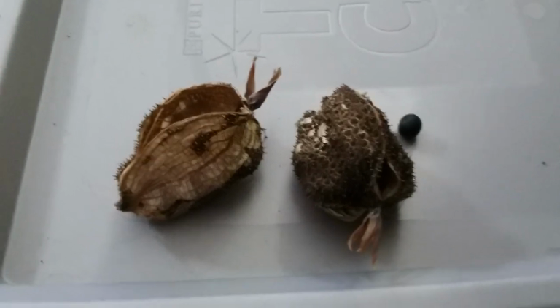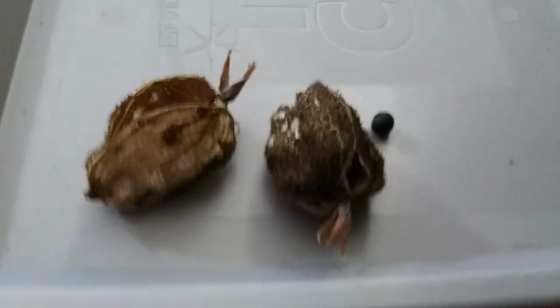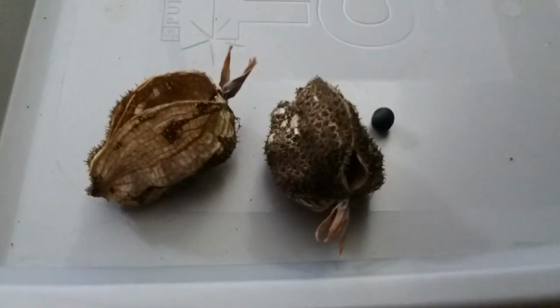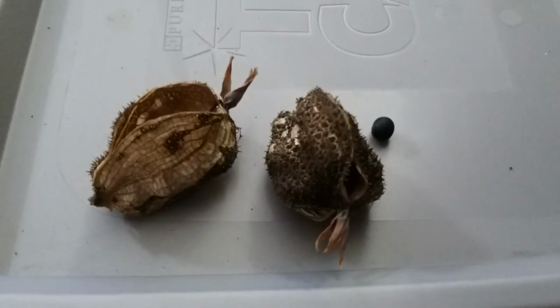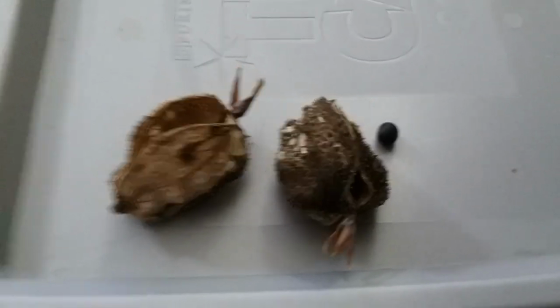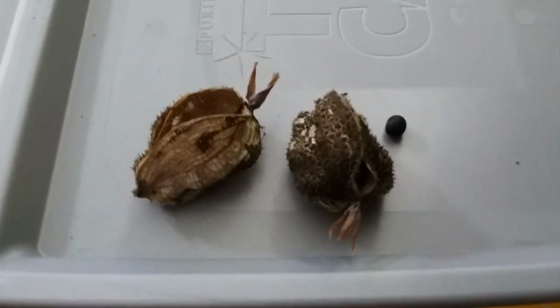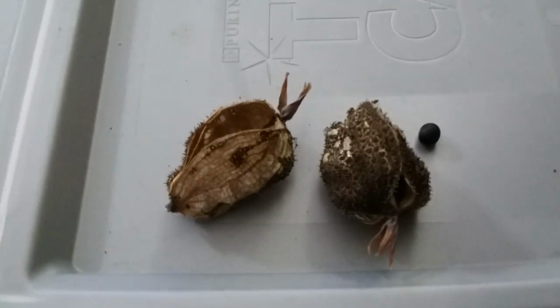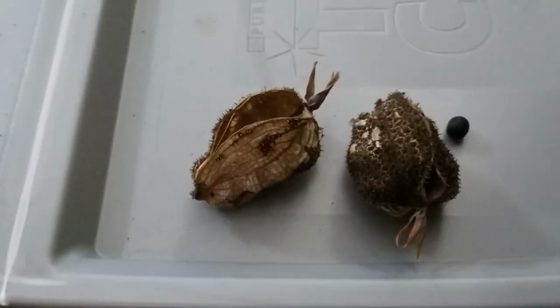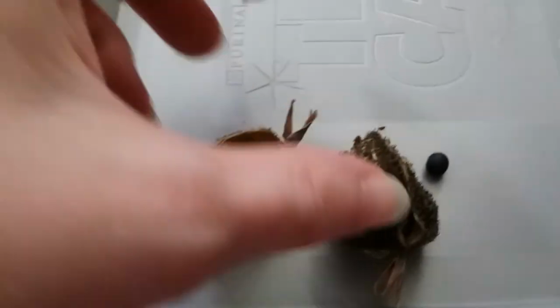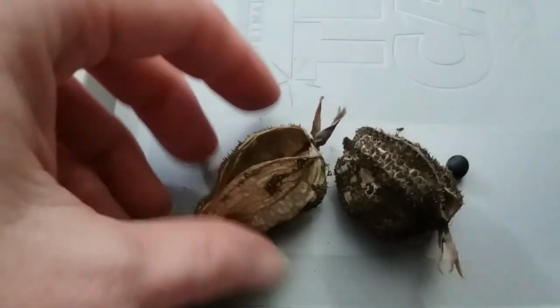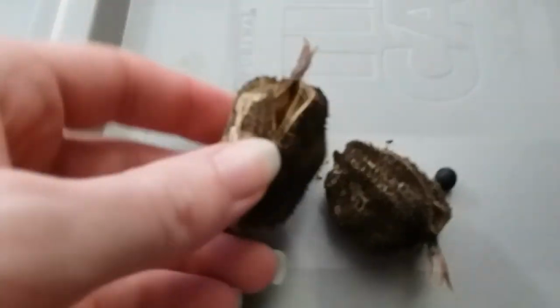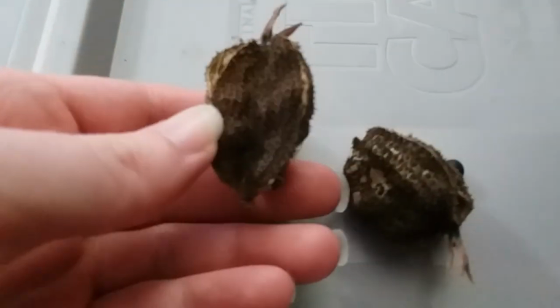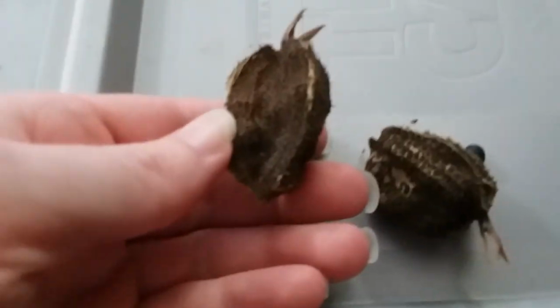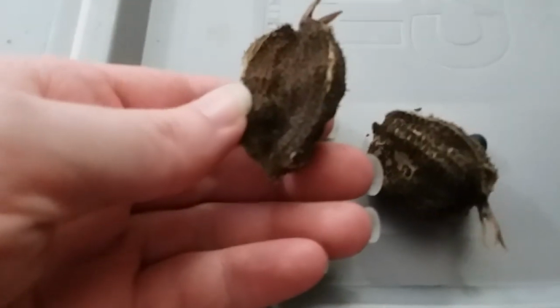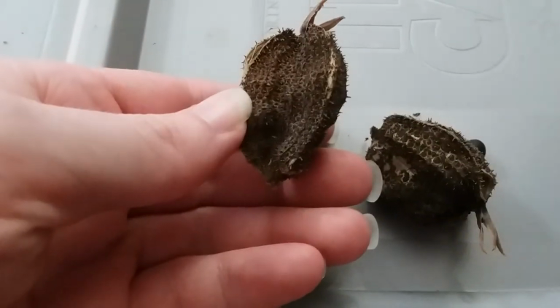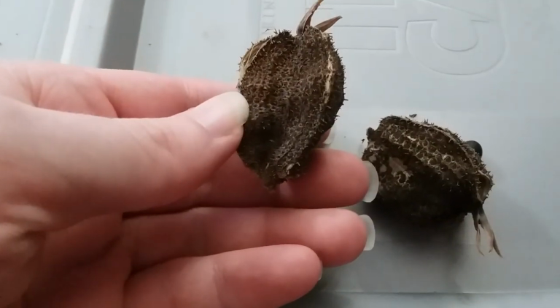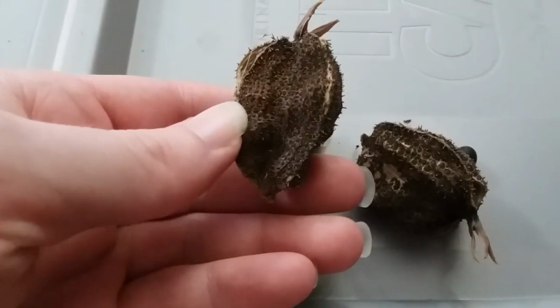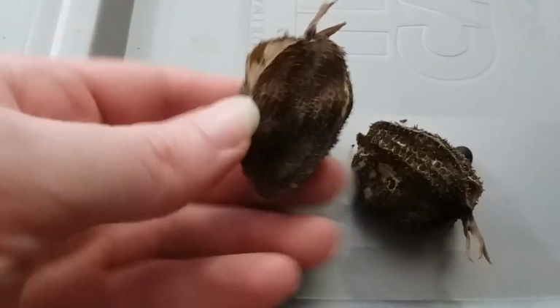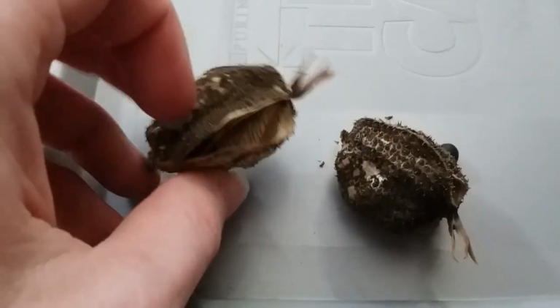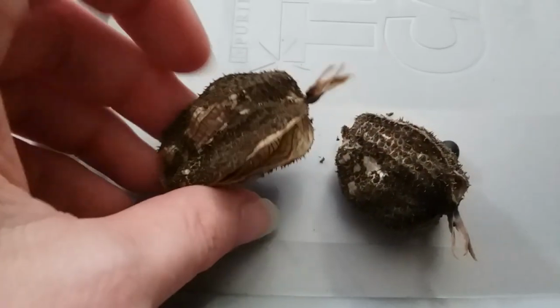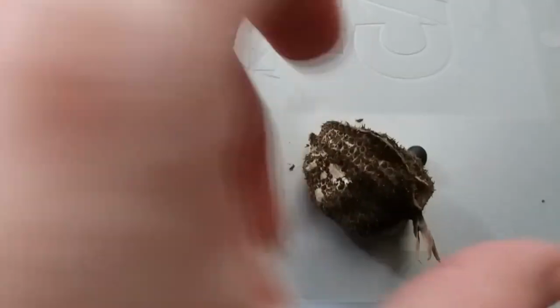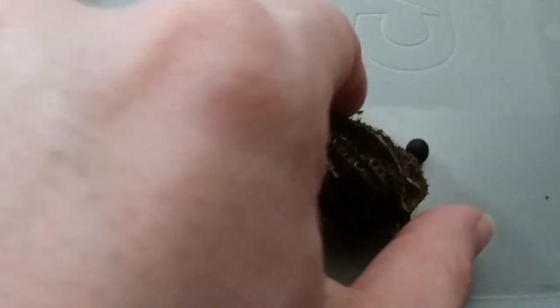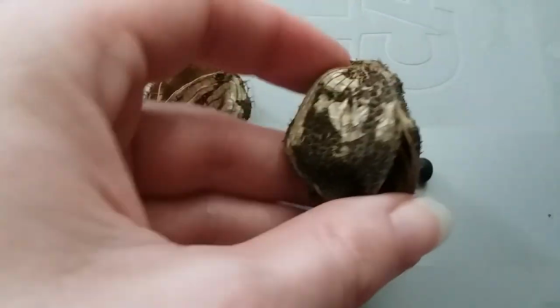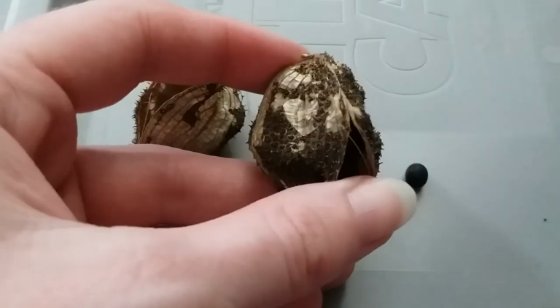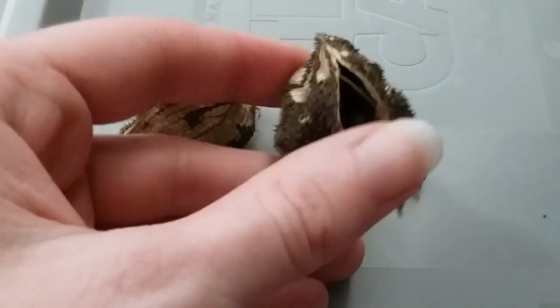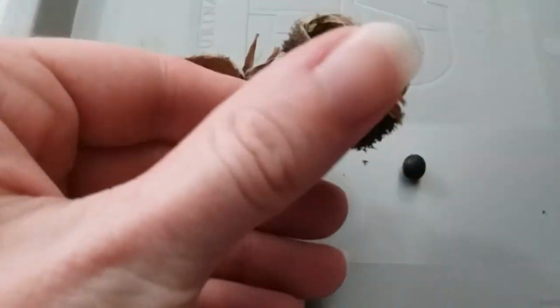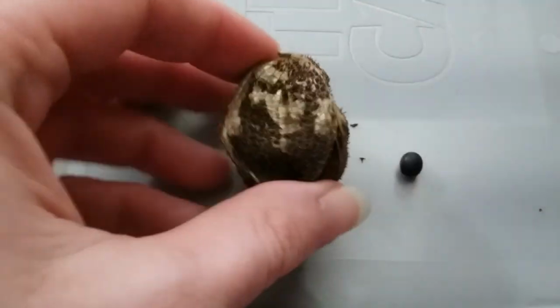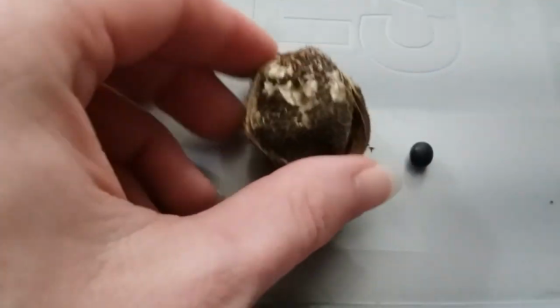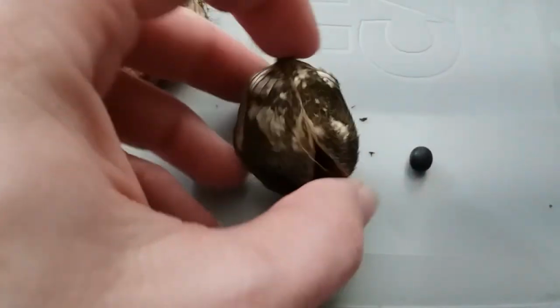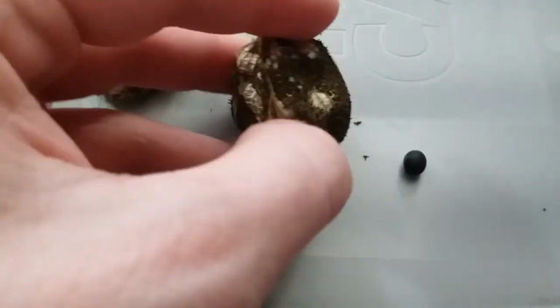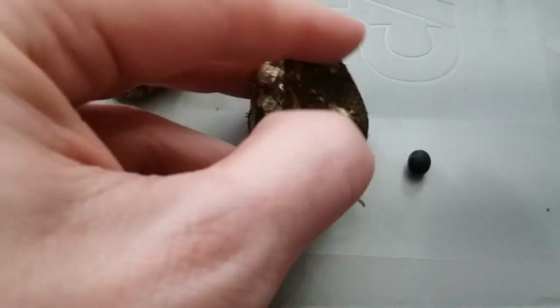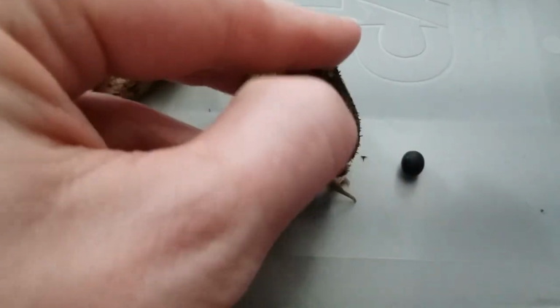It is June 26th, 2023, and I have in front of me two seed pods from canna lilies — specifically the species Canna indica, which is probably the most common one.